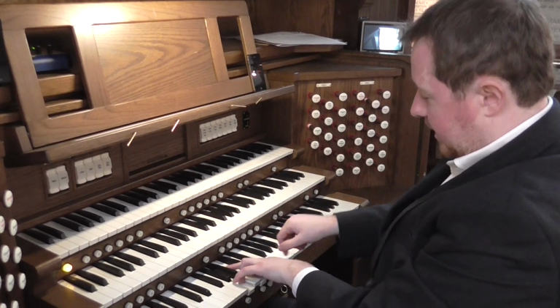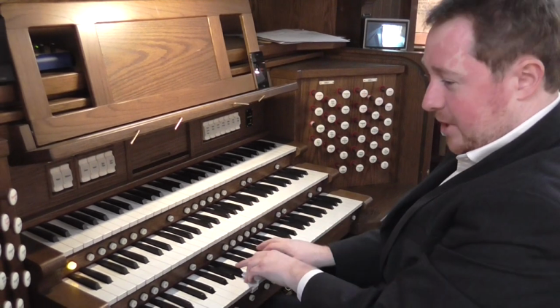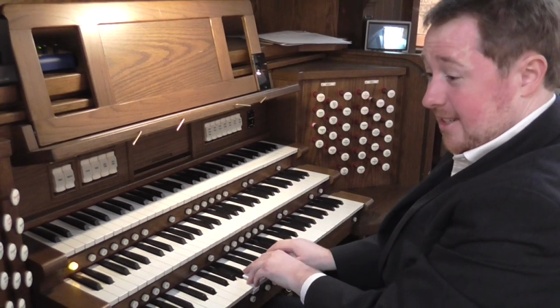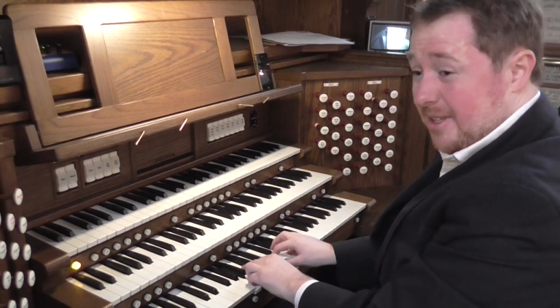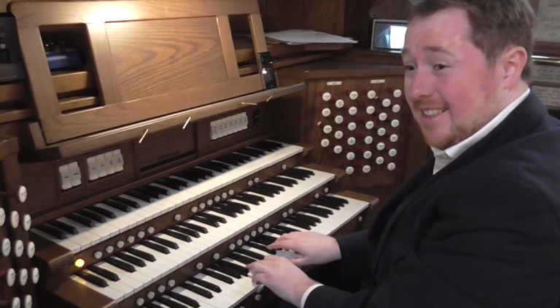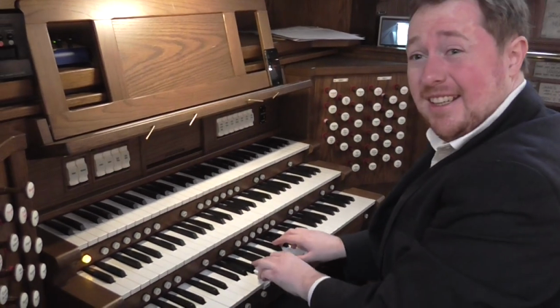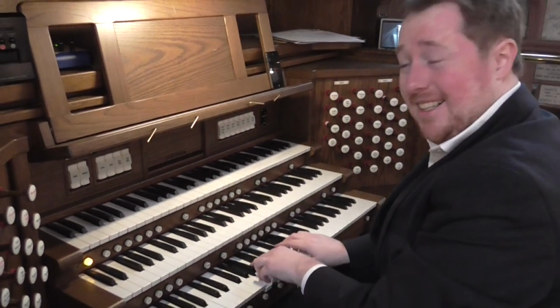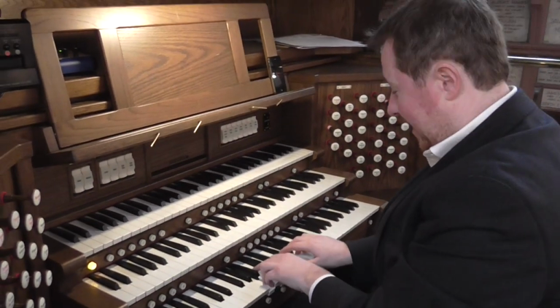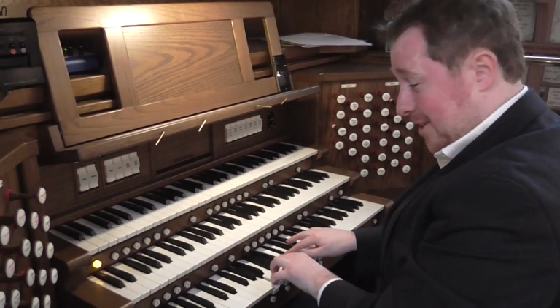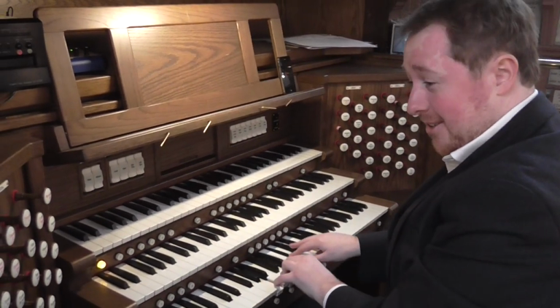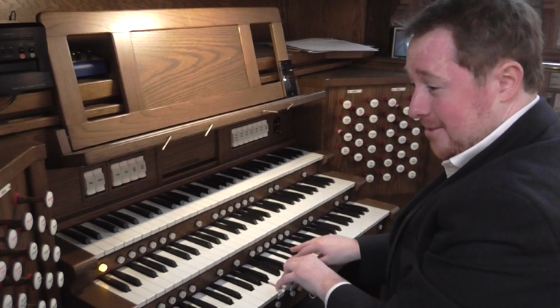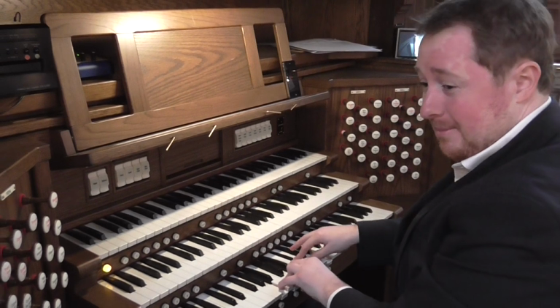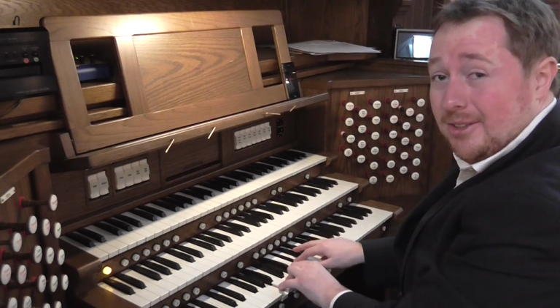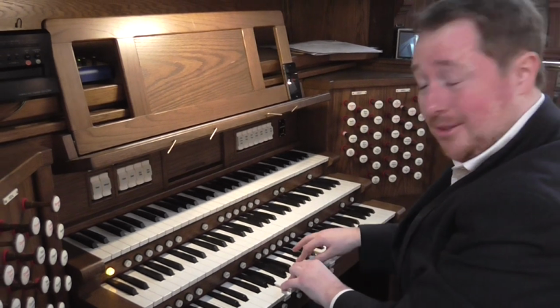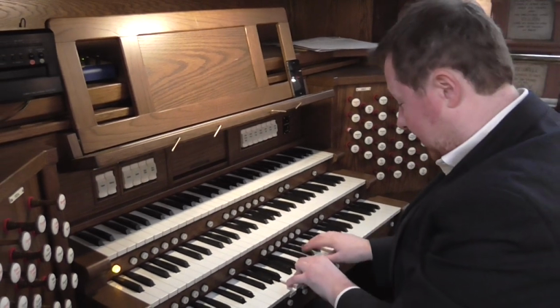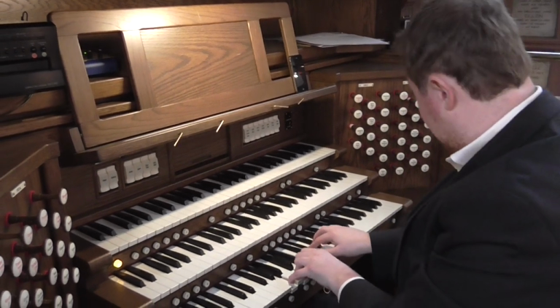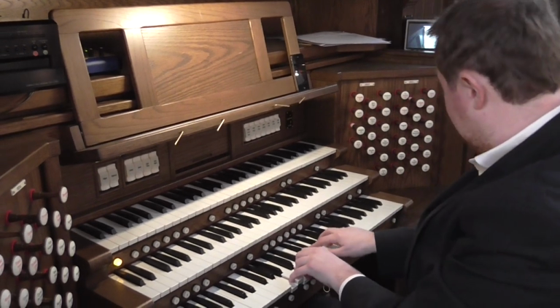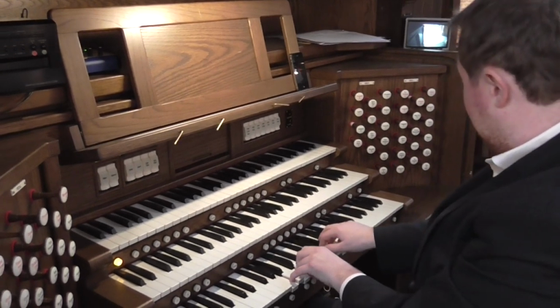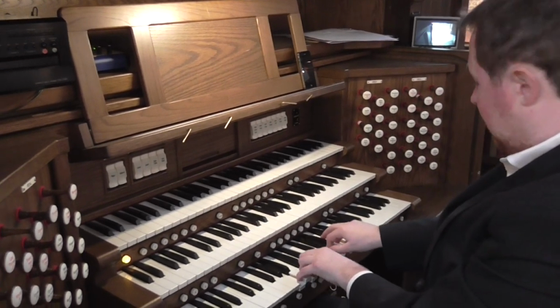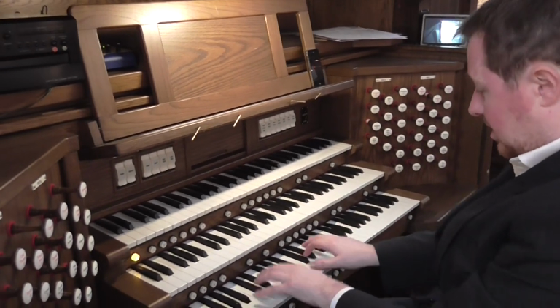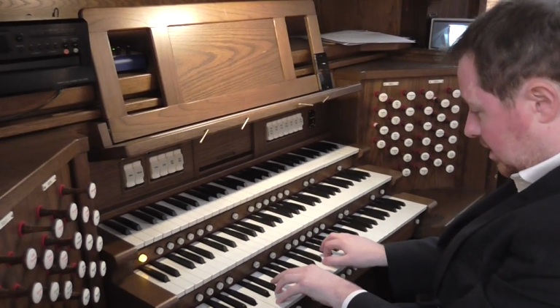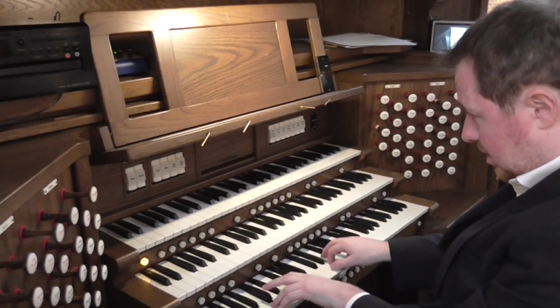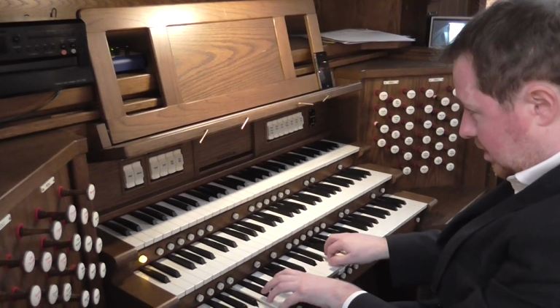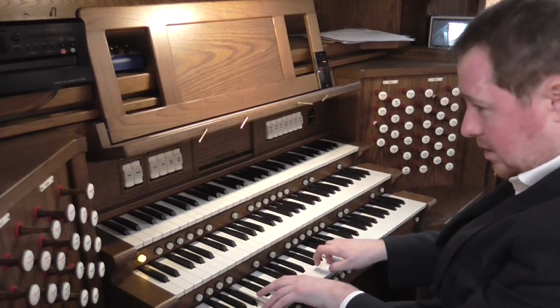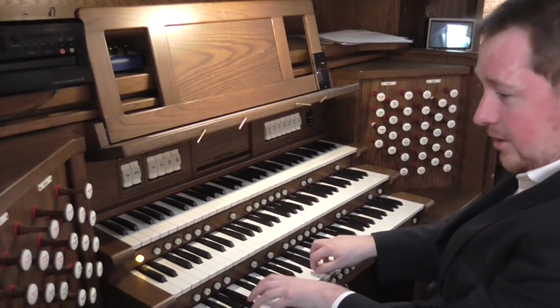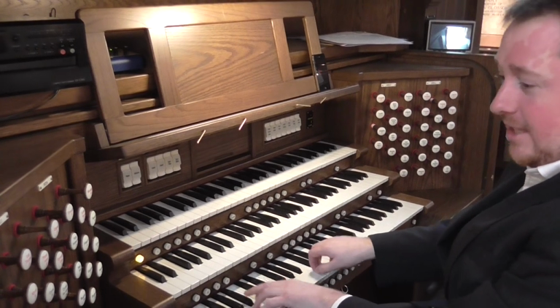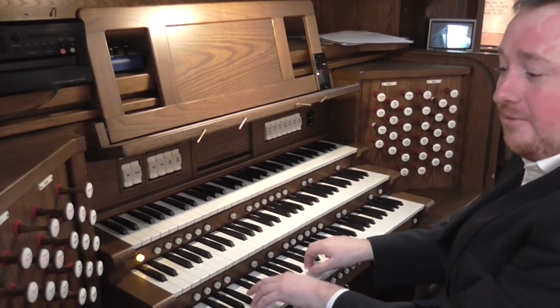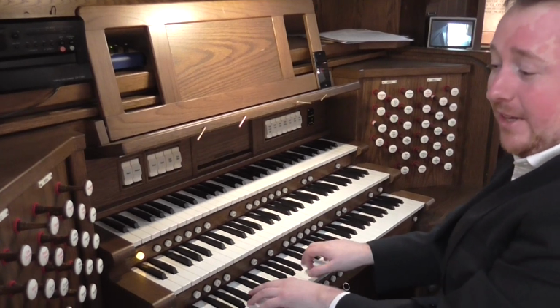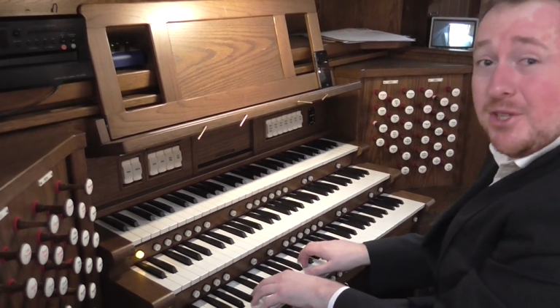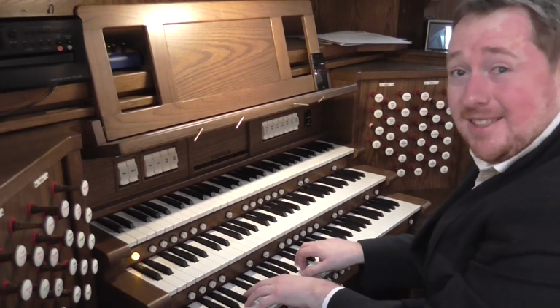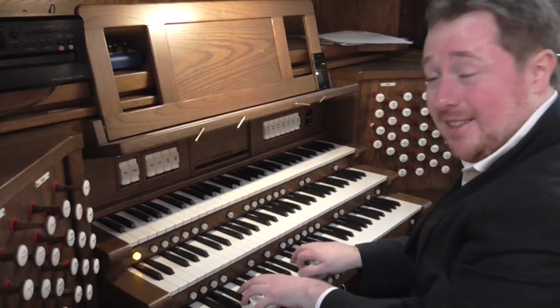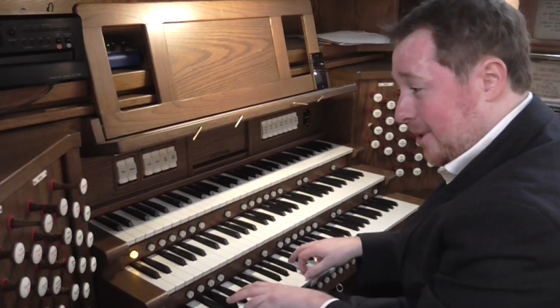Accompanied with a dulciana, which is an English stop but not found much on theatre organs. It's easy and very slow to speak, as a dulciana would be.